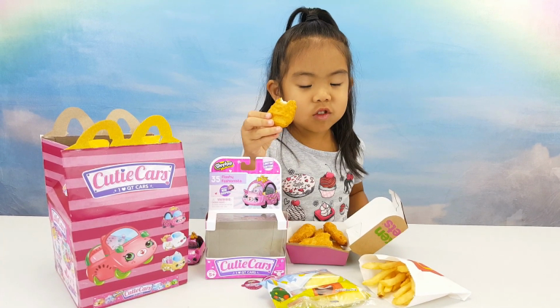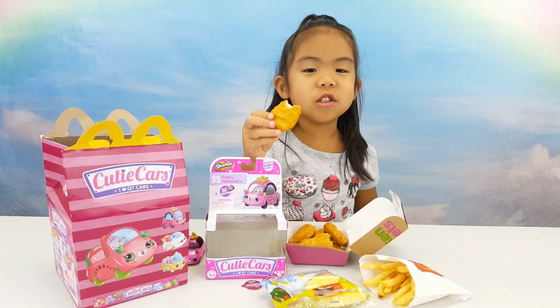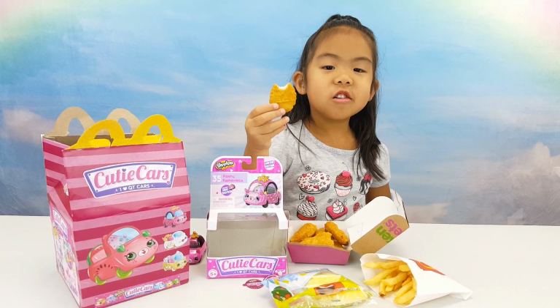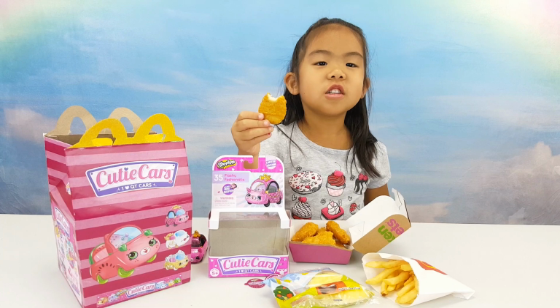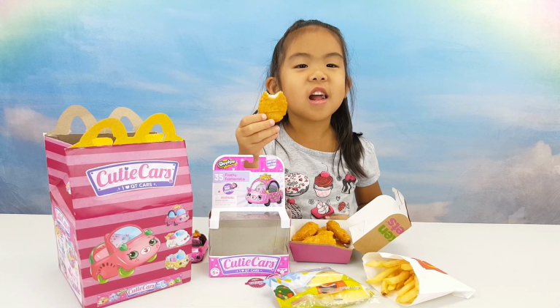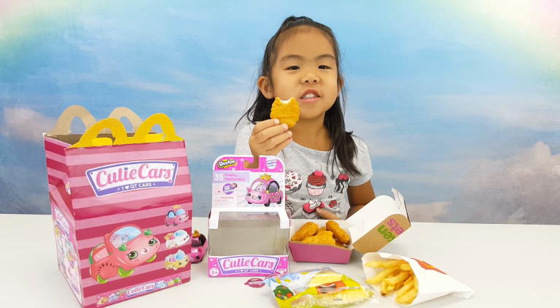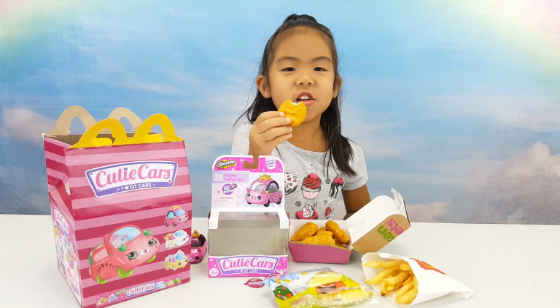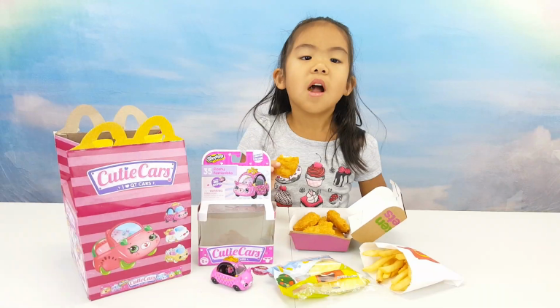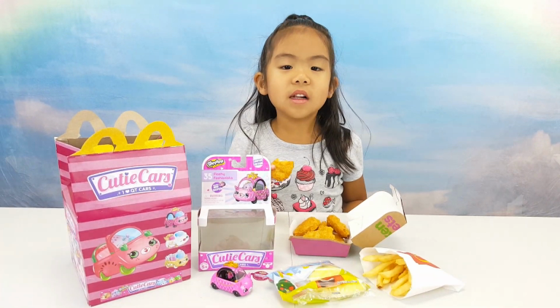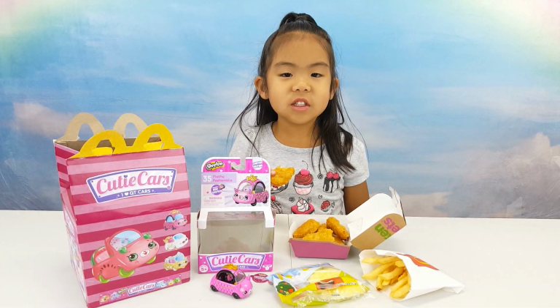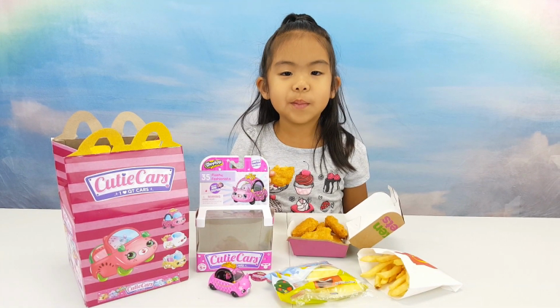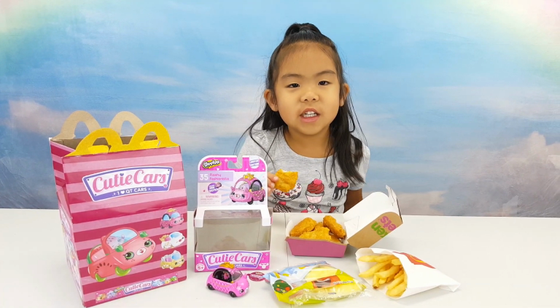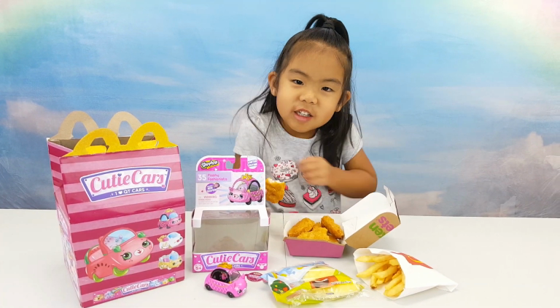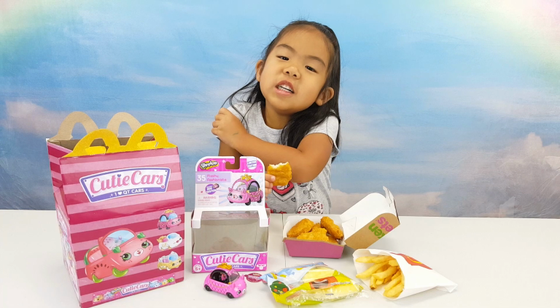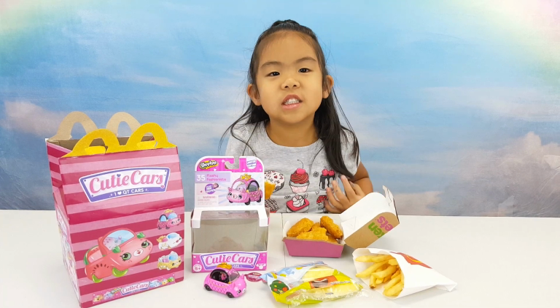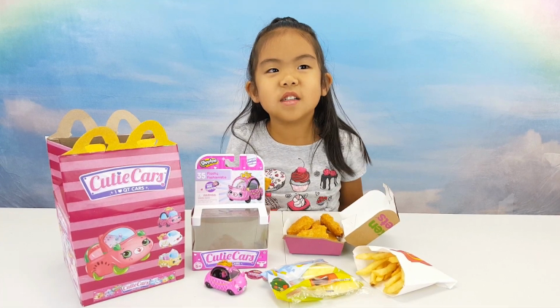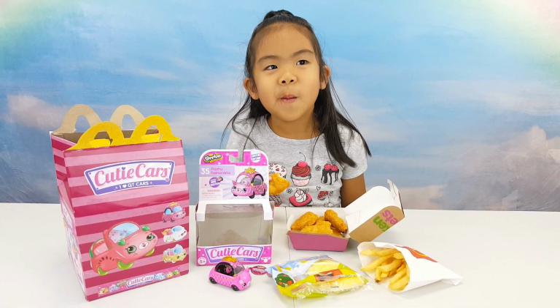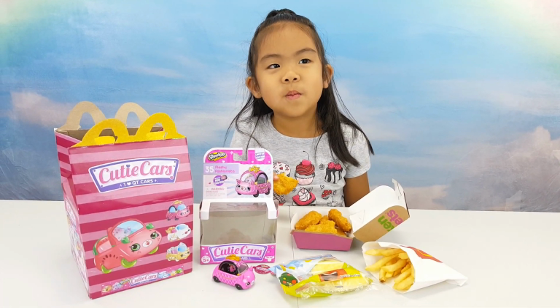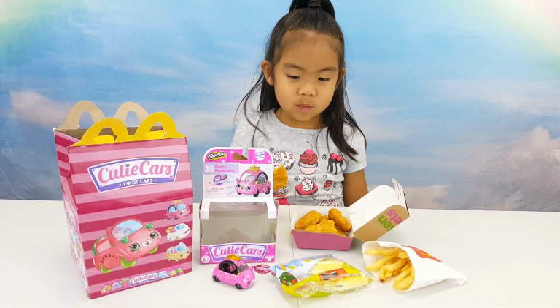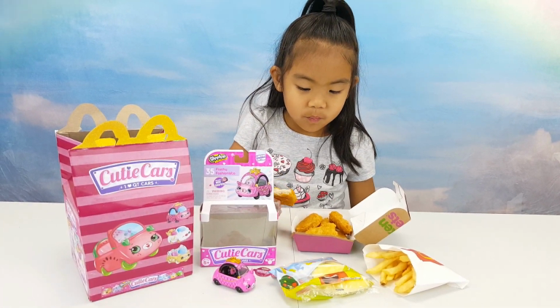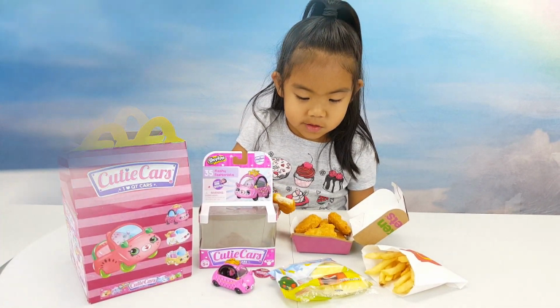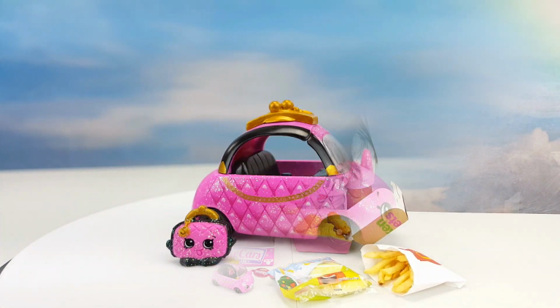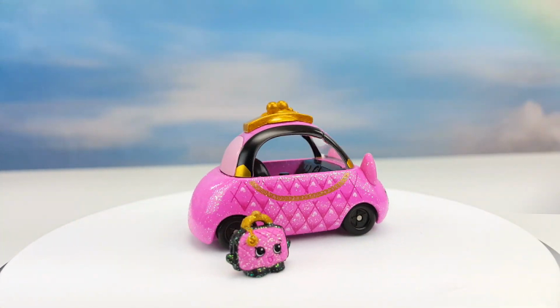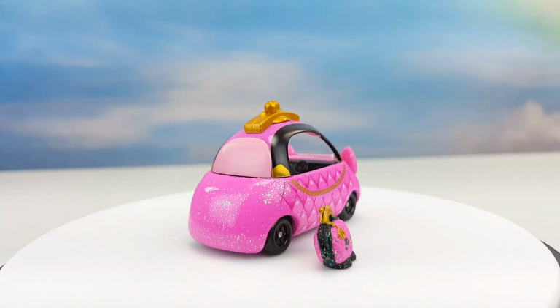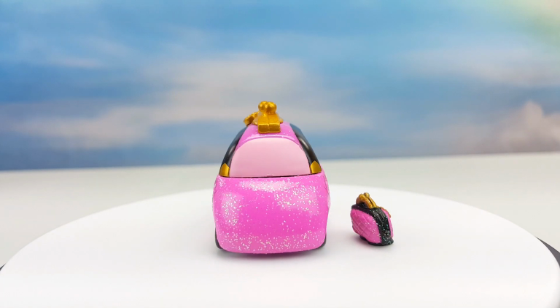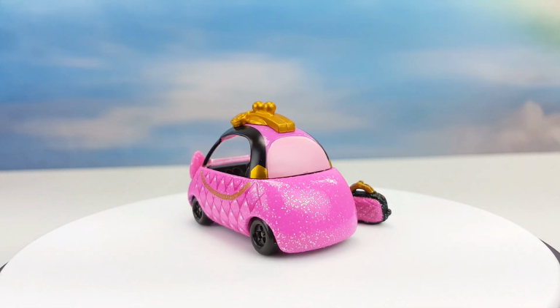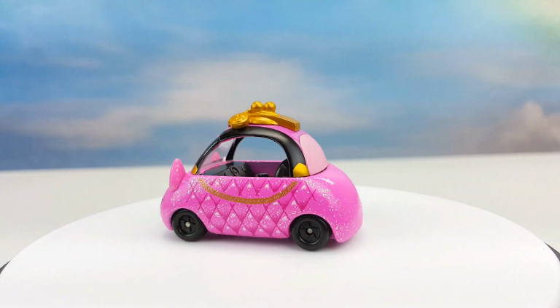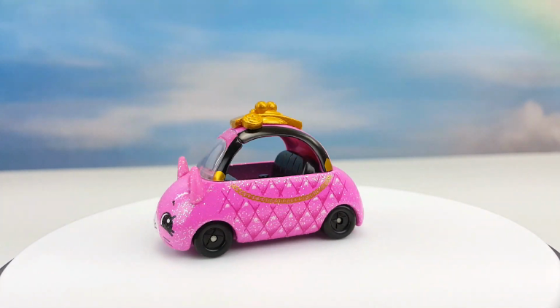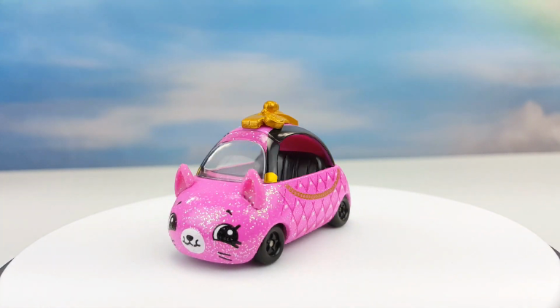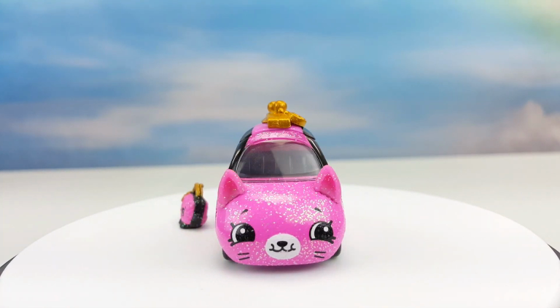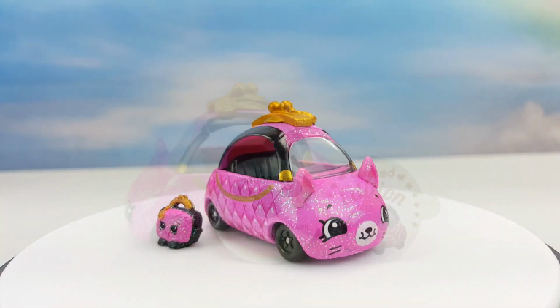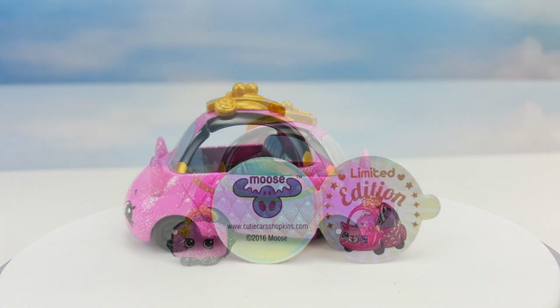Mommy! This chicken nuggets is good! I love her! I love this happiness! It's good! Bye!